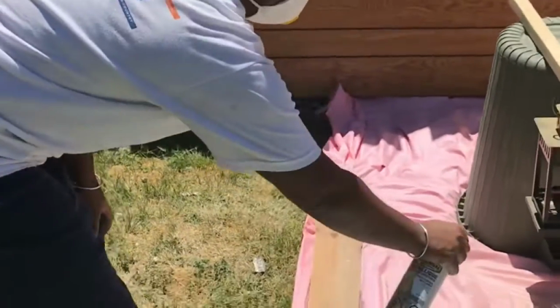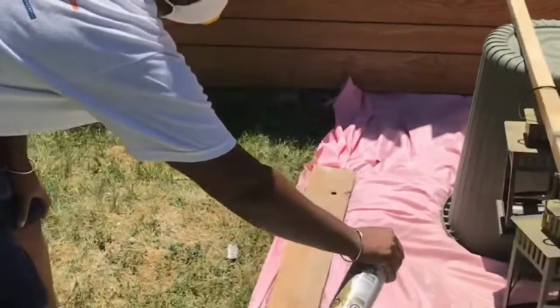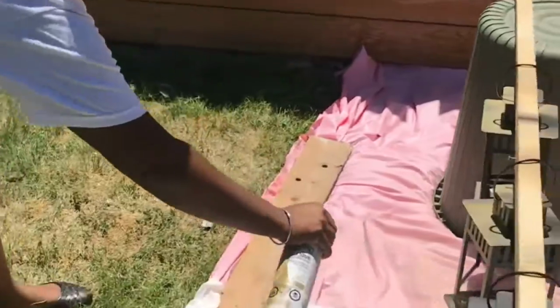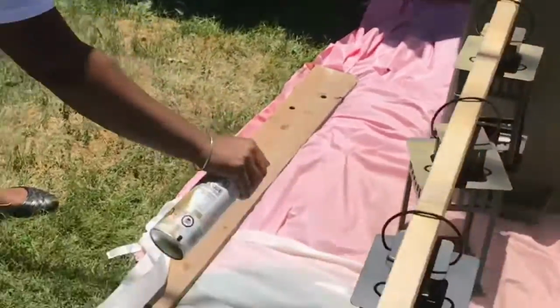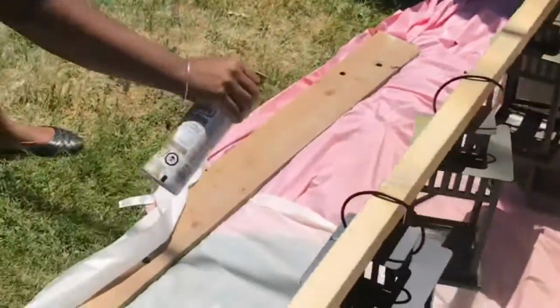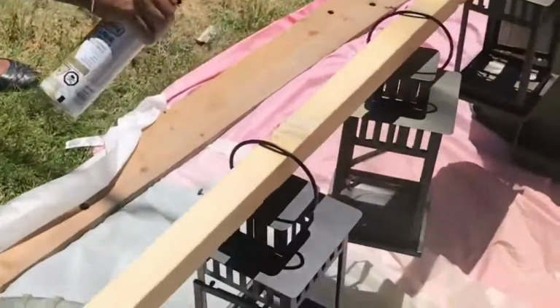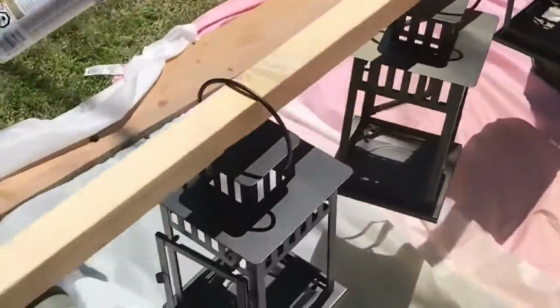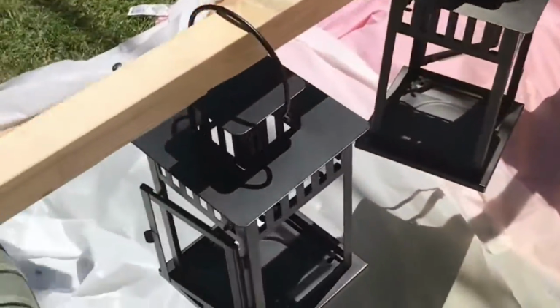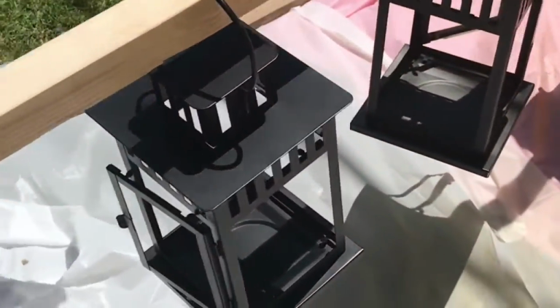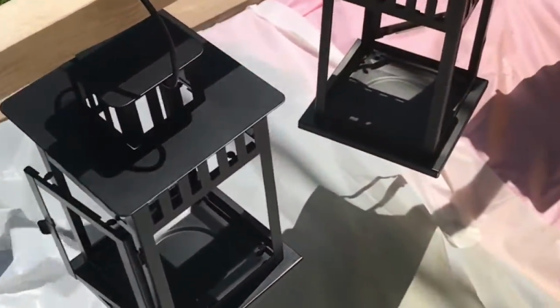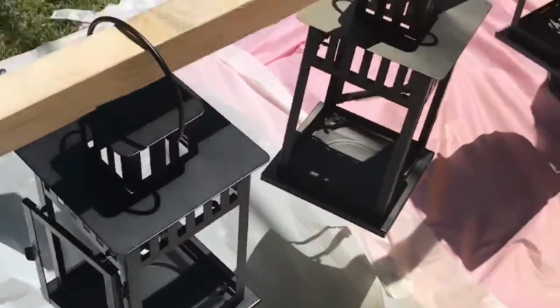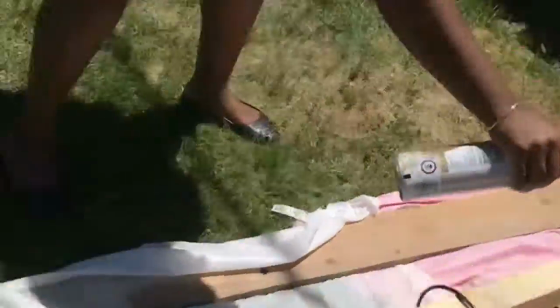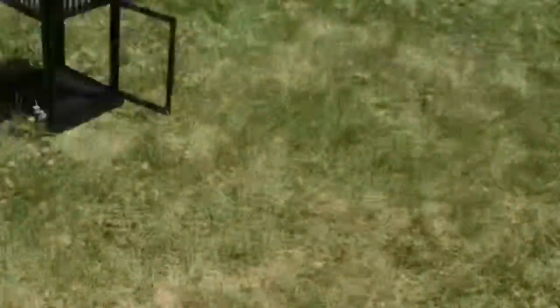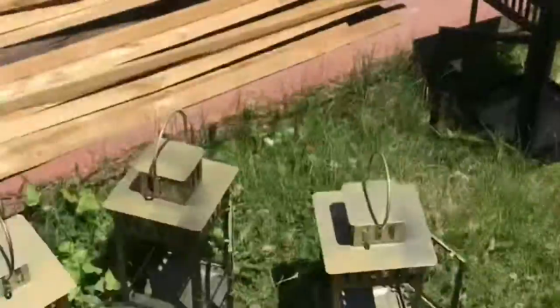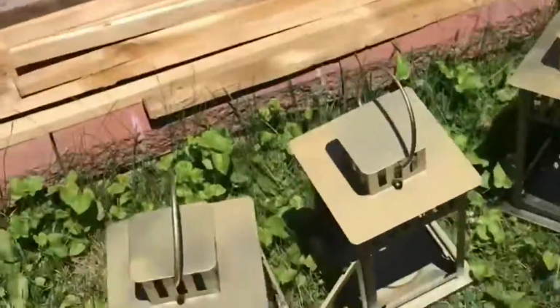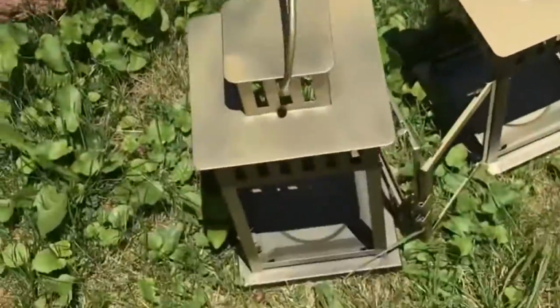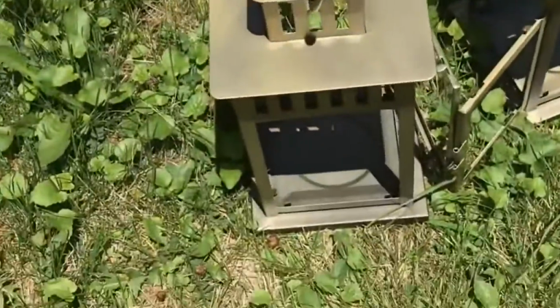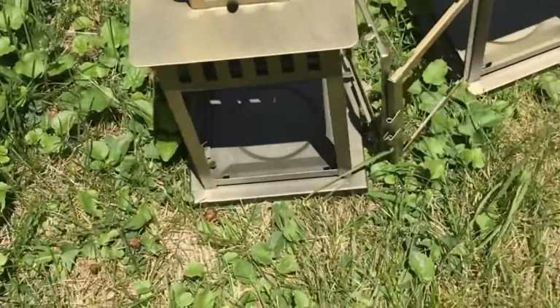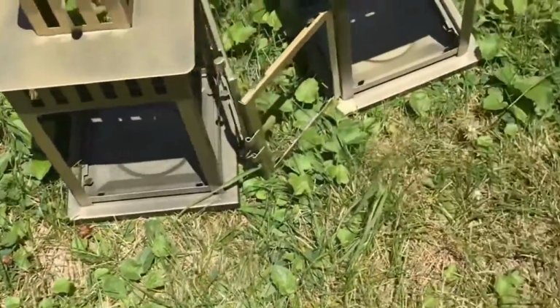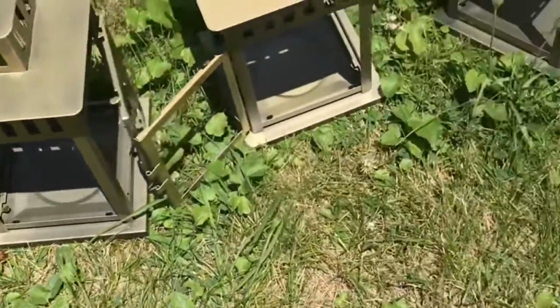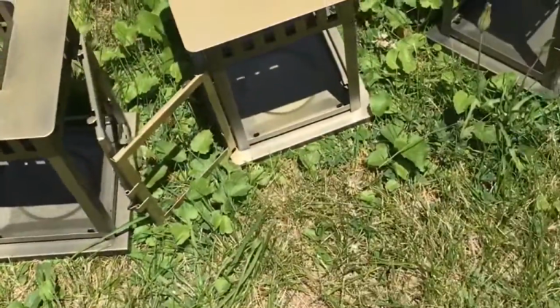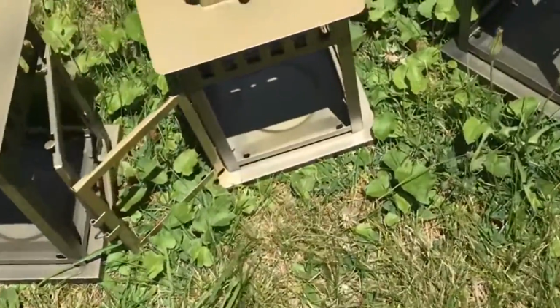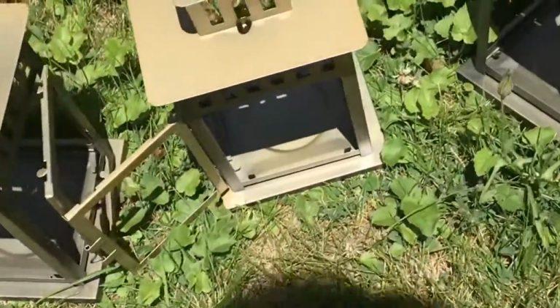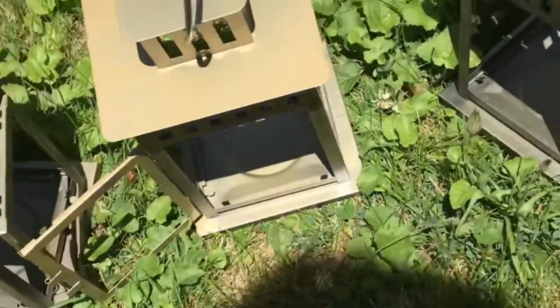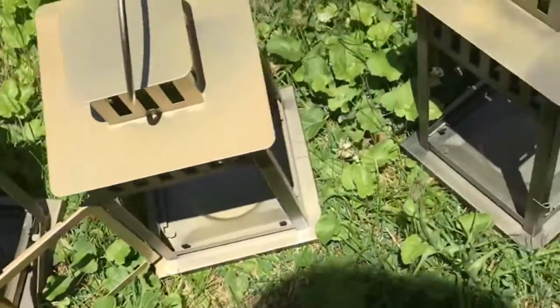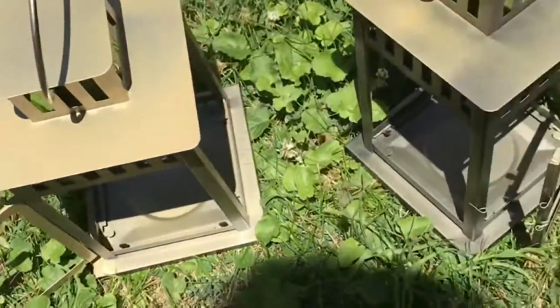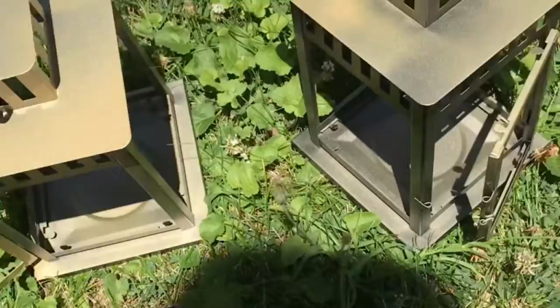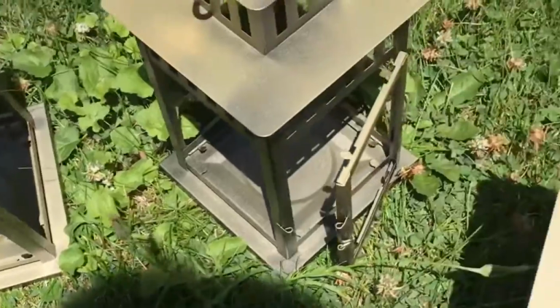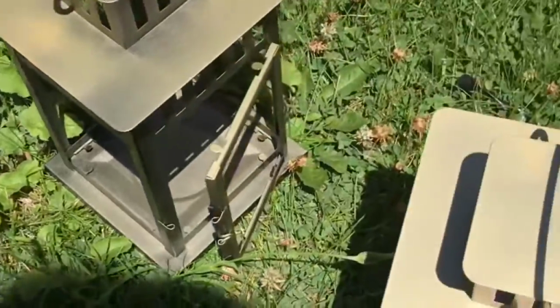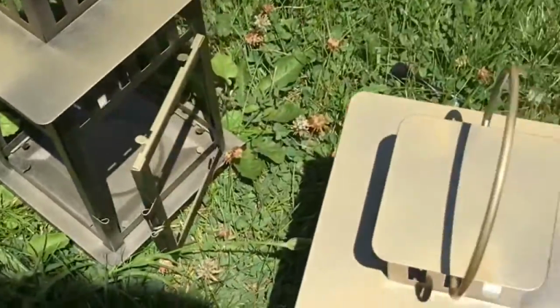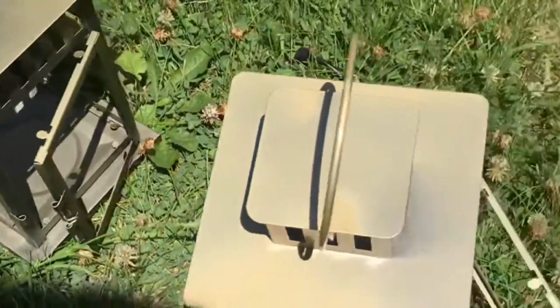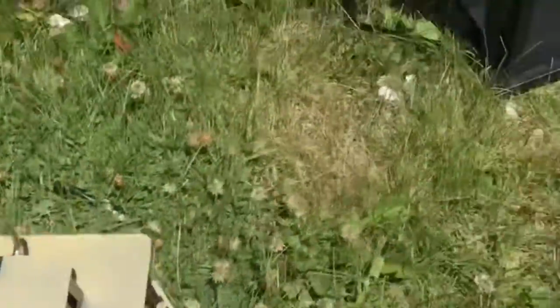It's a great DIY project to do — quick and easy and it looks great. So here are some finished products. This is the Le Creuset. We used one coat of spray paint, but you can go ahead and use as much as you want.